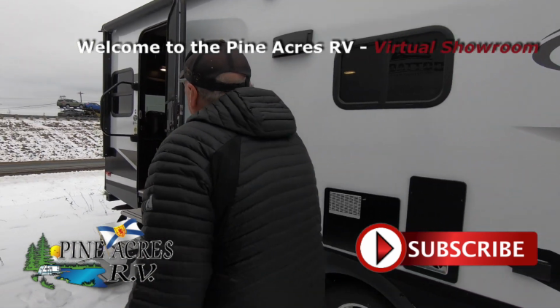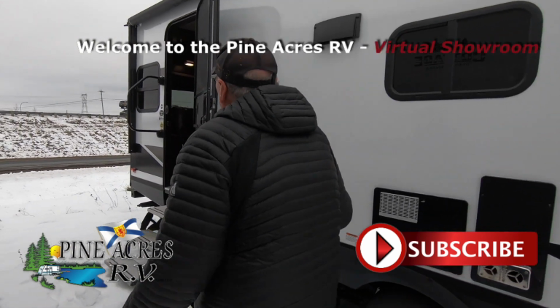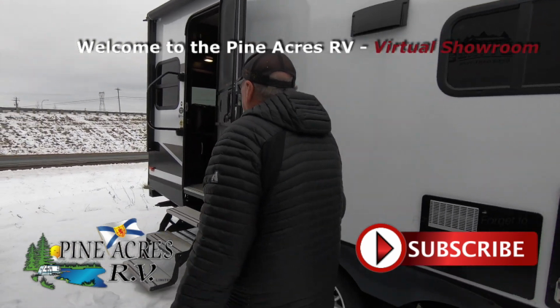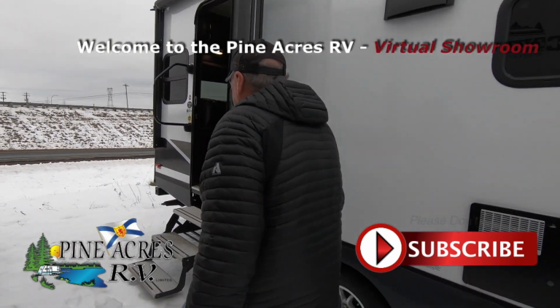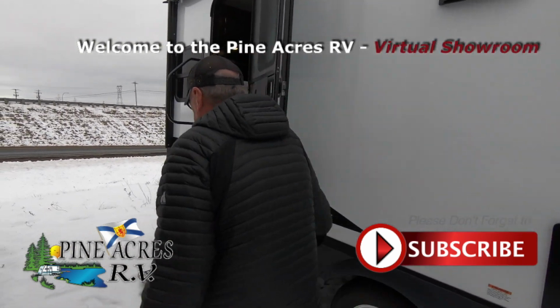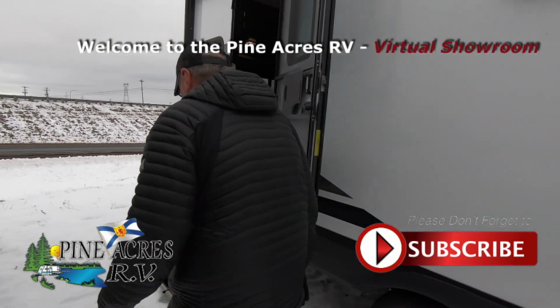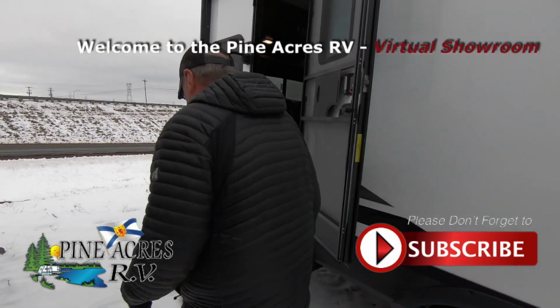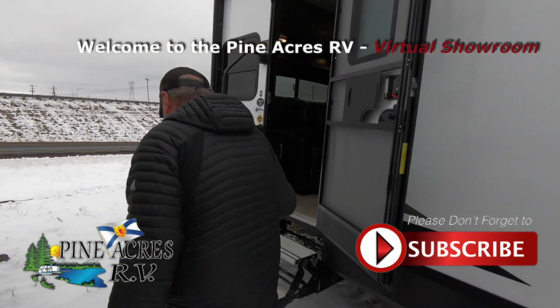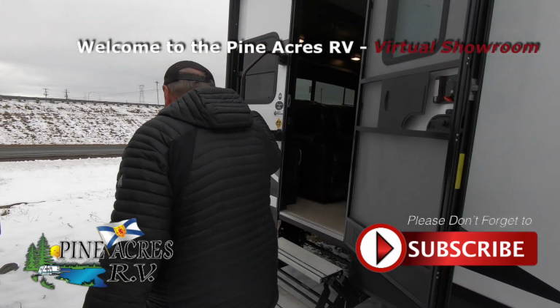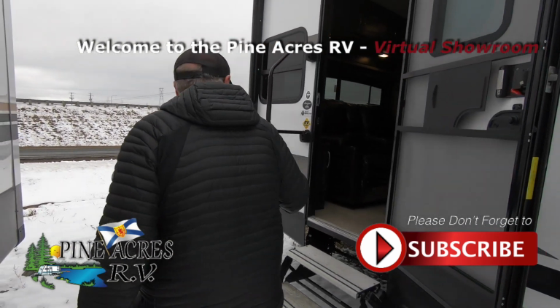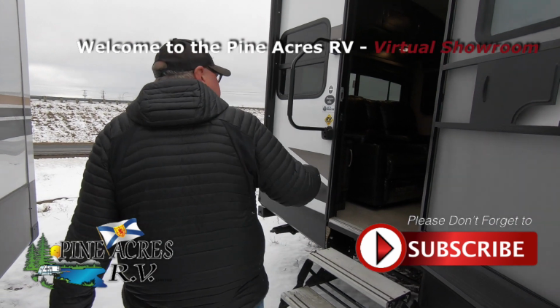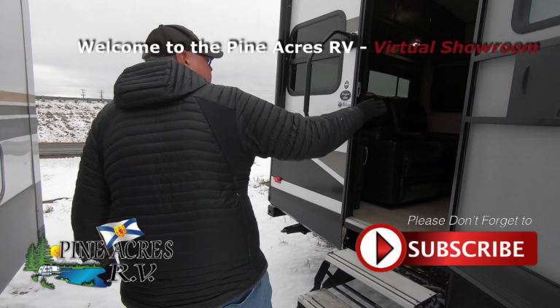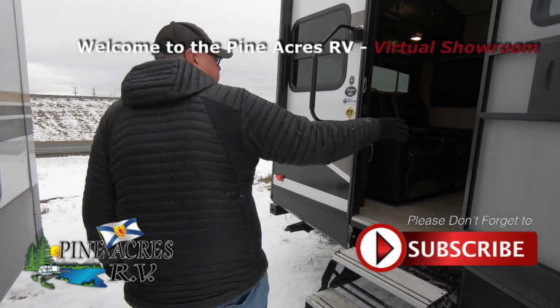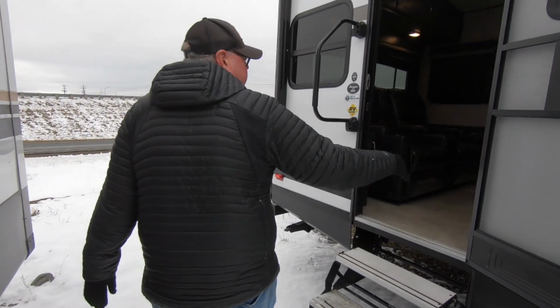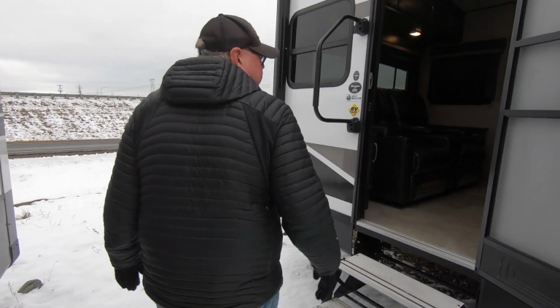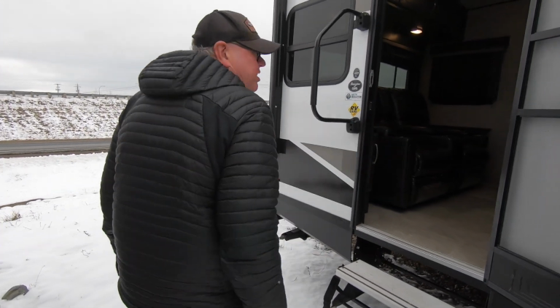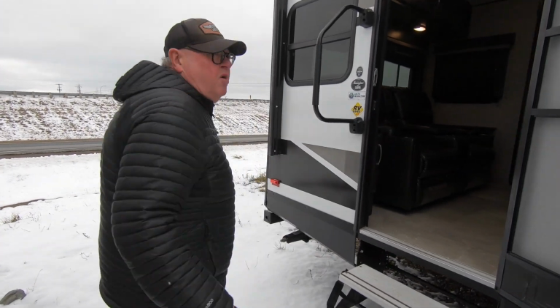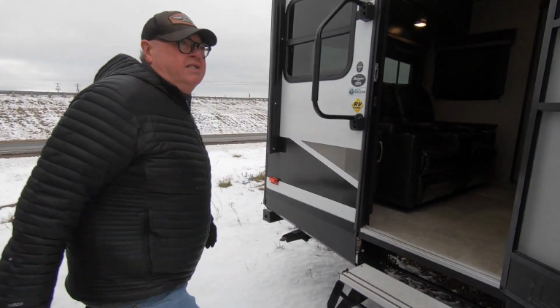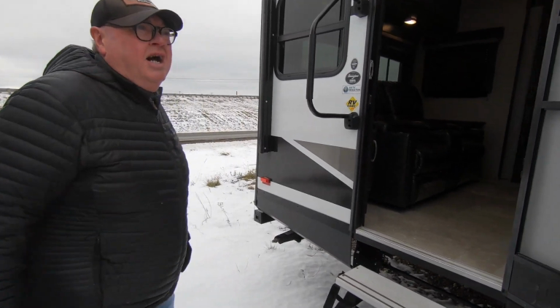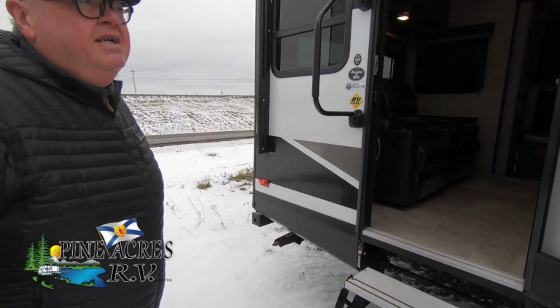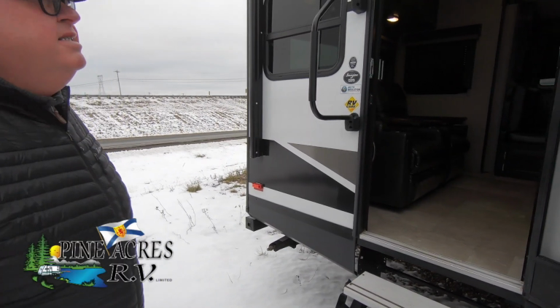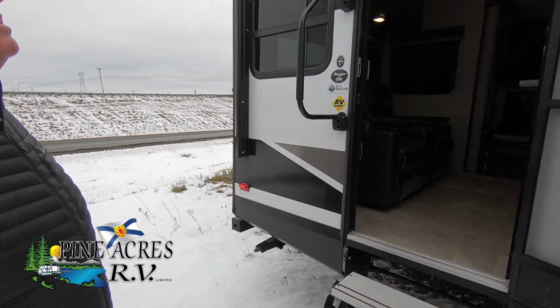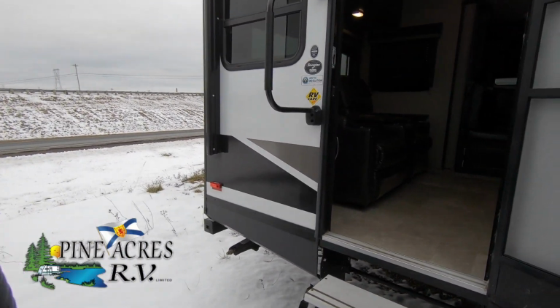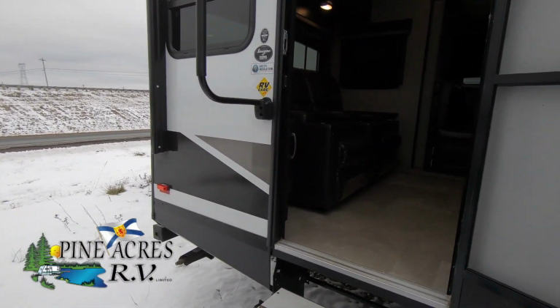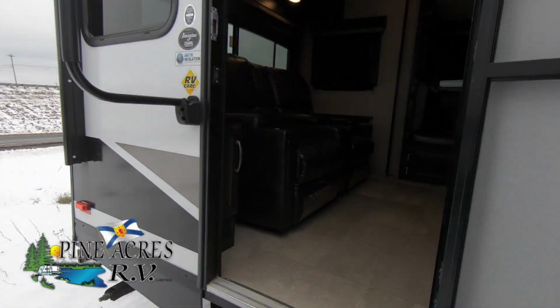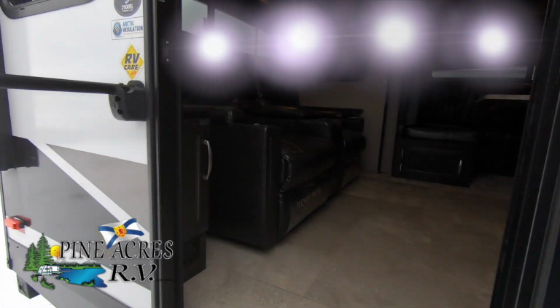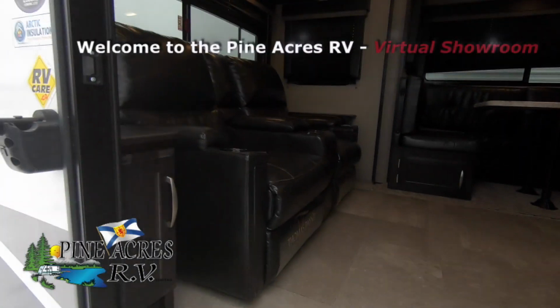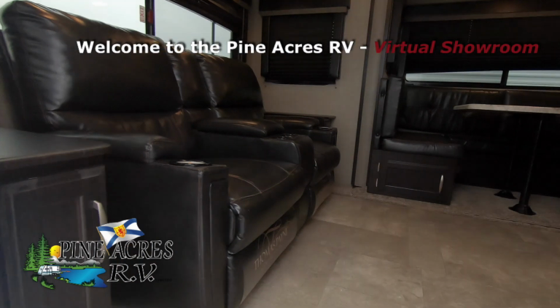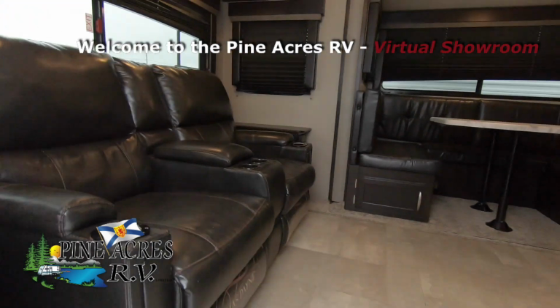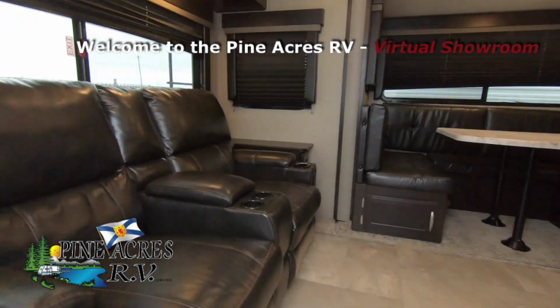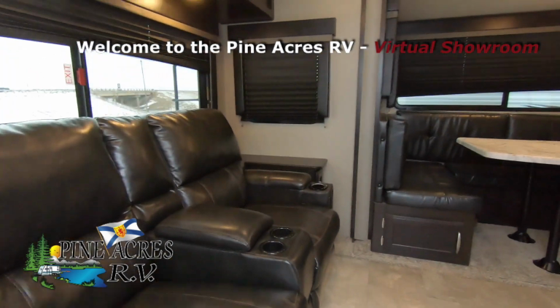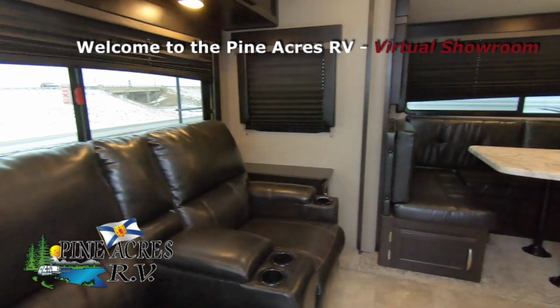Power awning, no side speakers, lights in the awning. Dave is going to take us on a little tour inside. There we go.